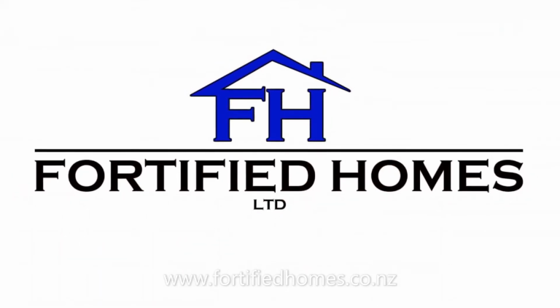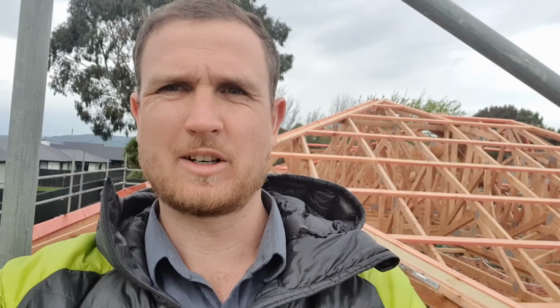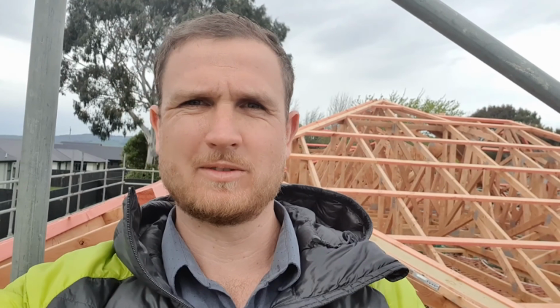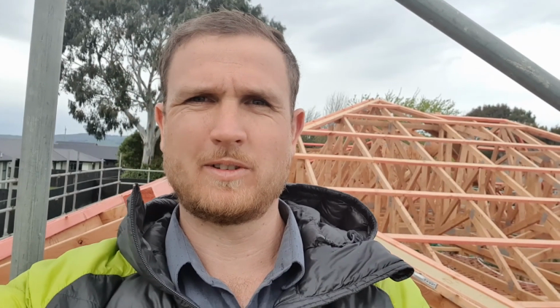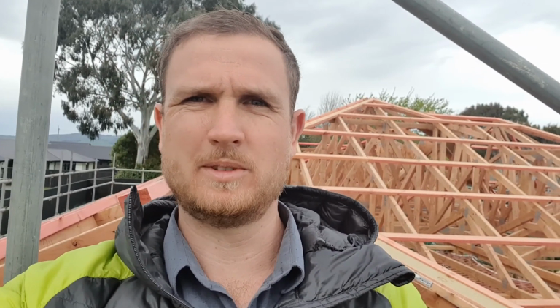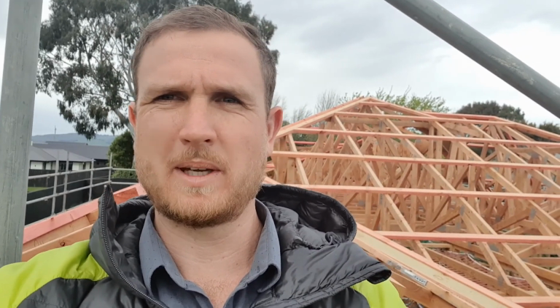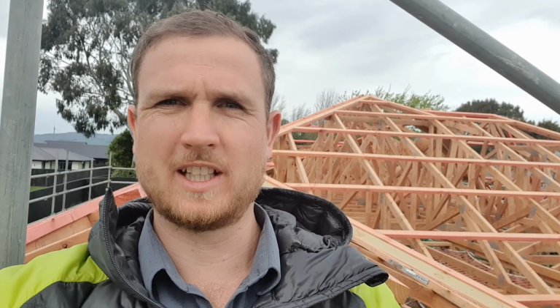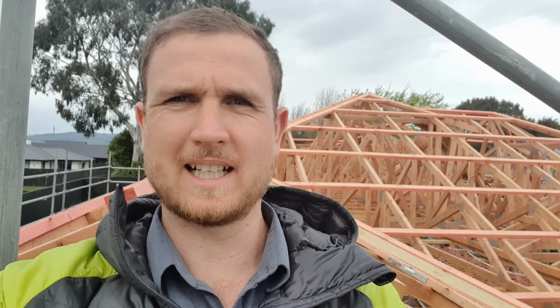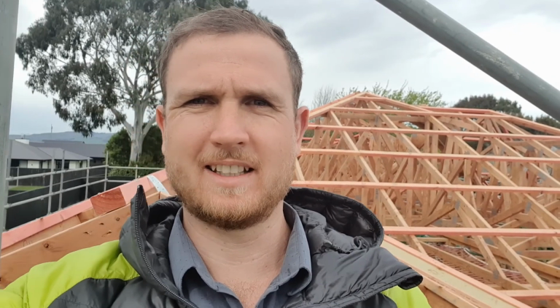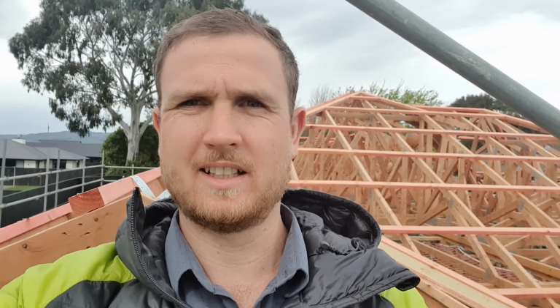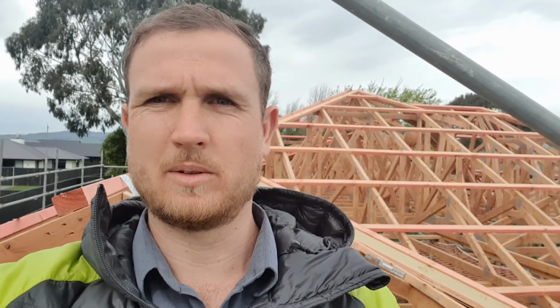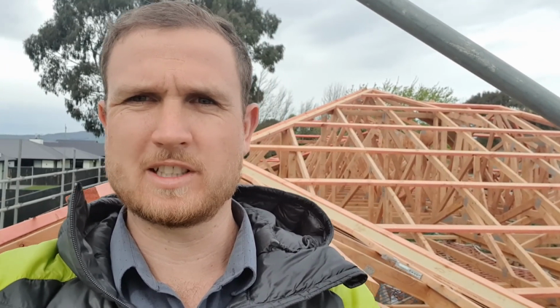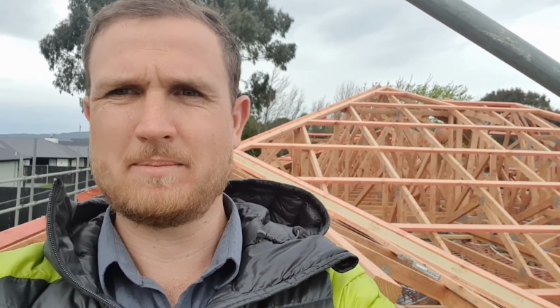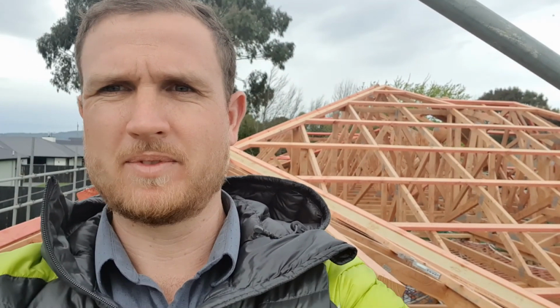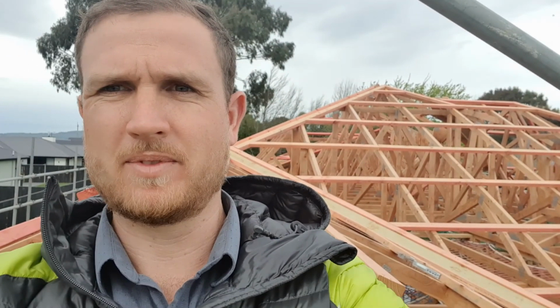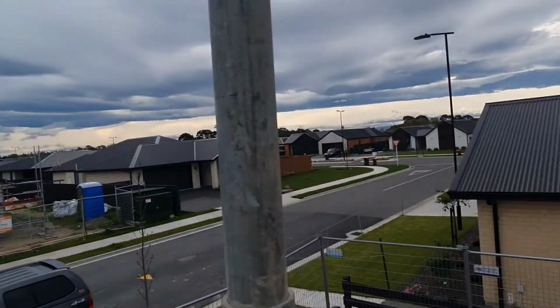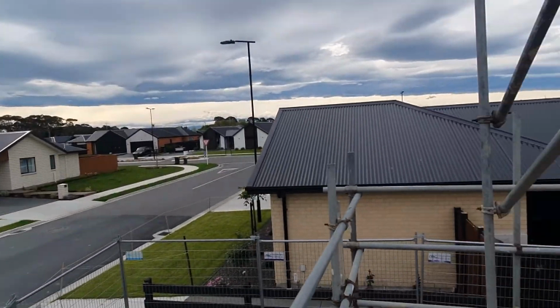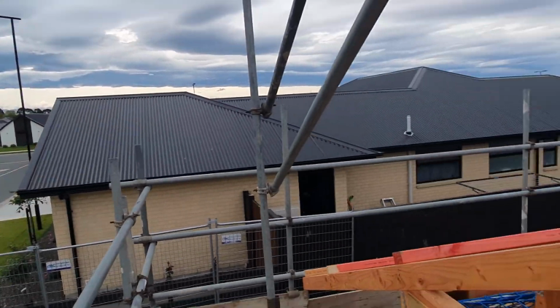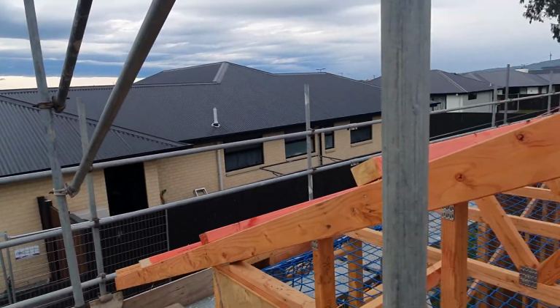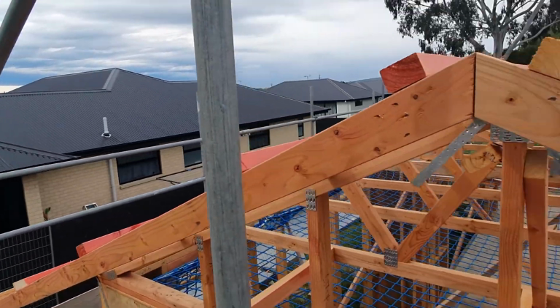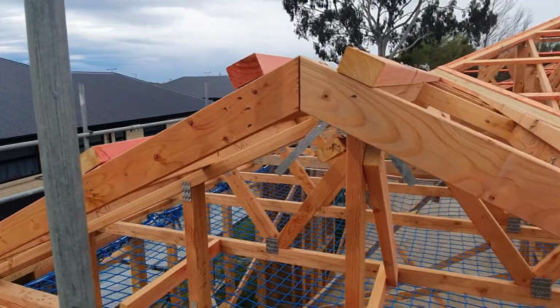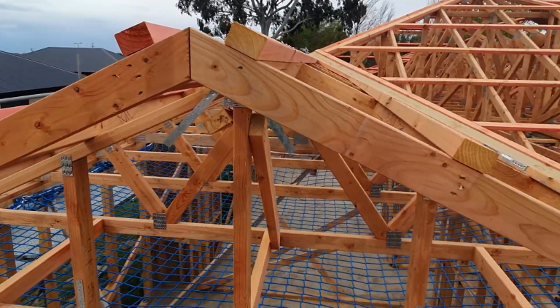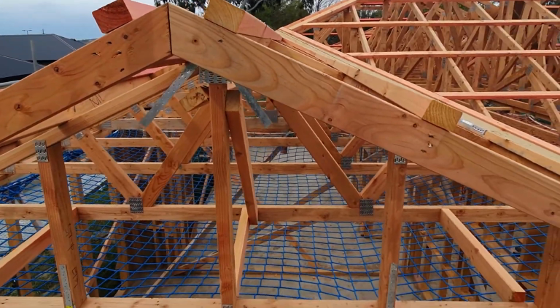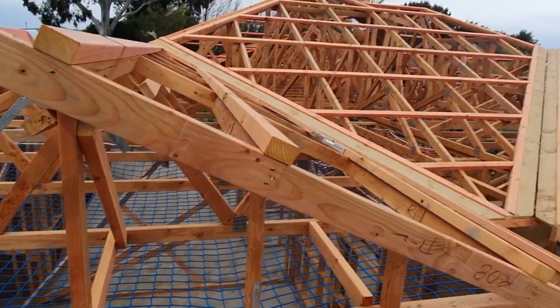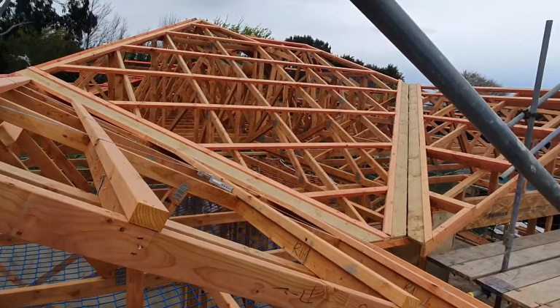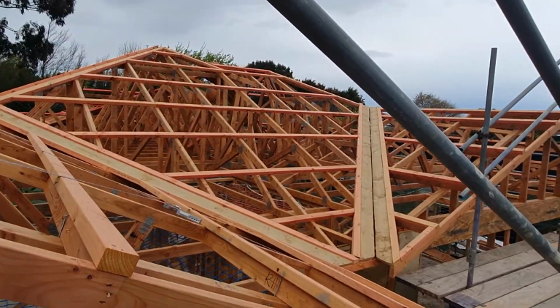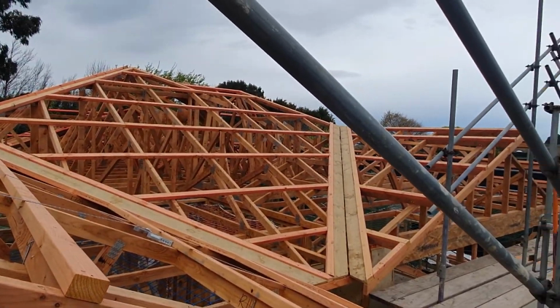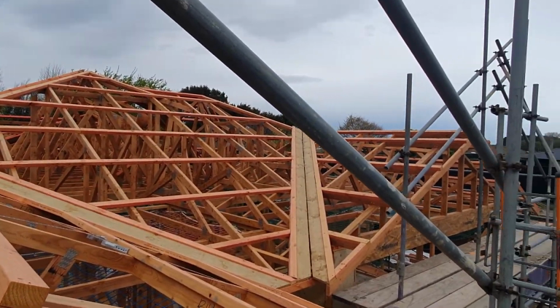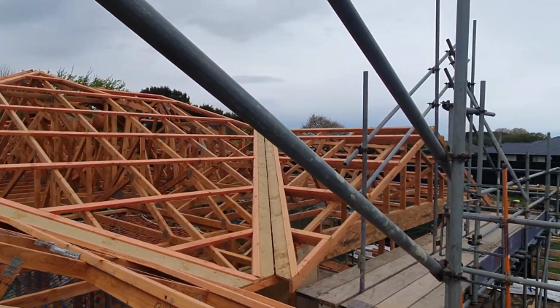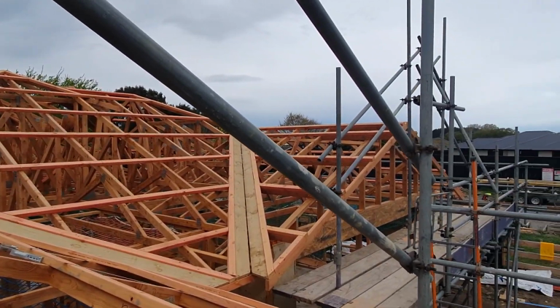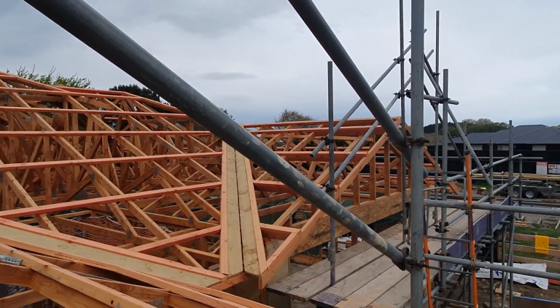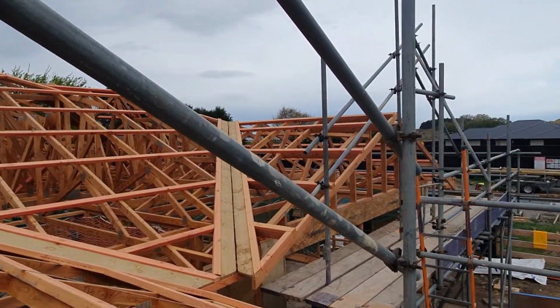Hey guys, Mike from Fortified Homes here. We're back at Verdeco Park in Lincoln. We've got the trusses up, stuff on the scaffold here. It's looking great.